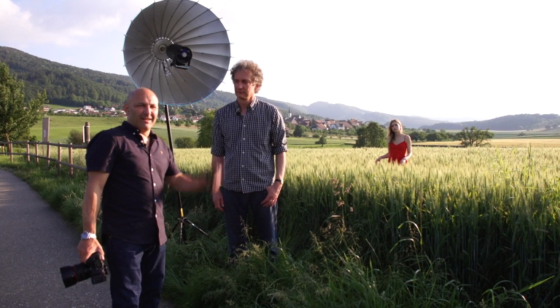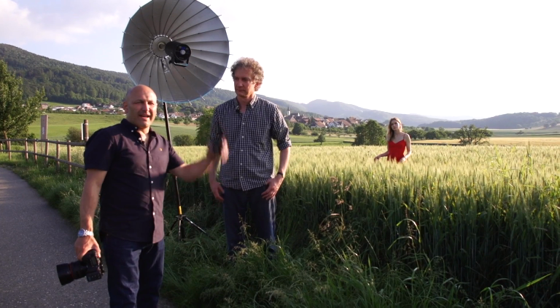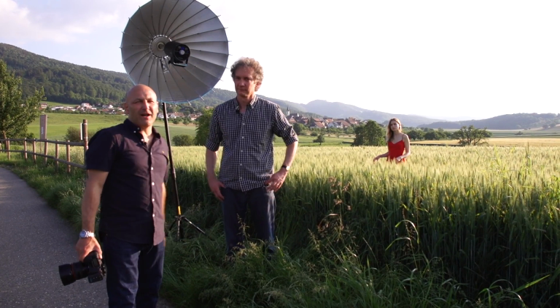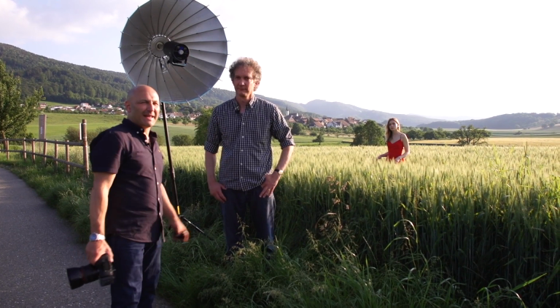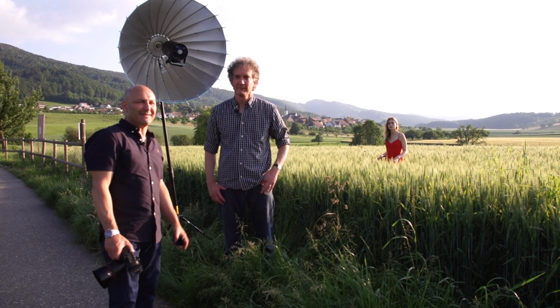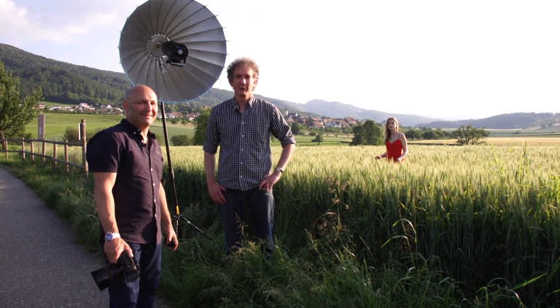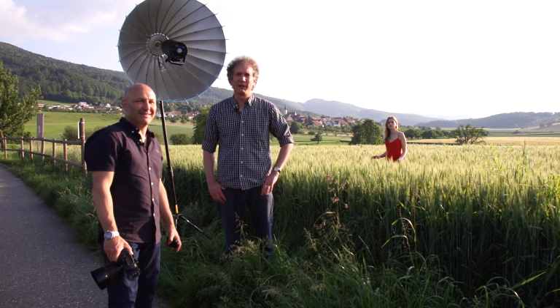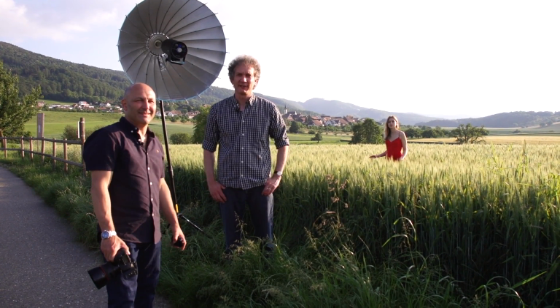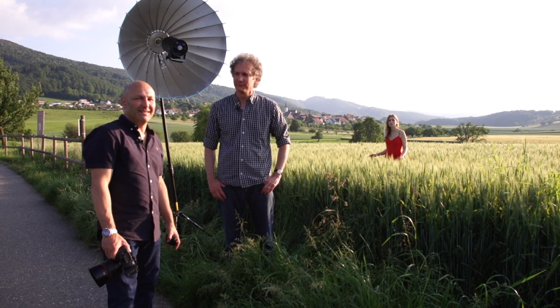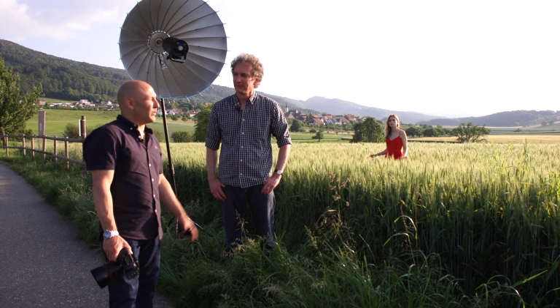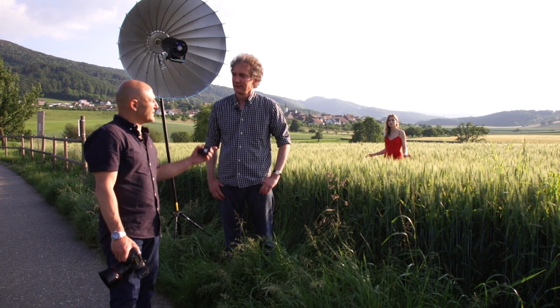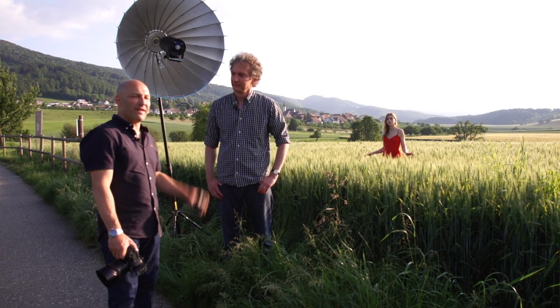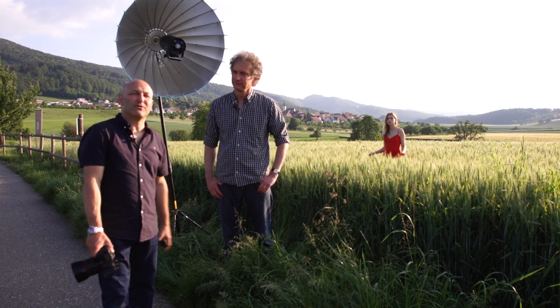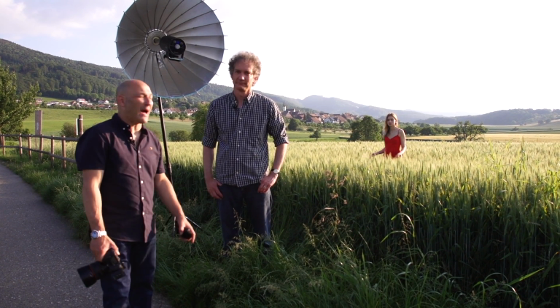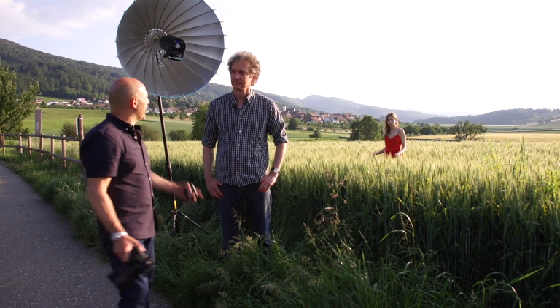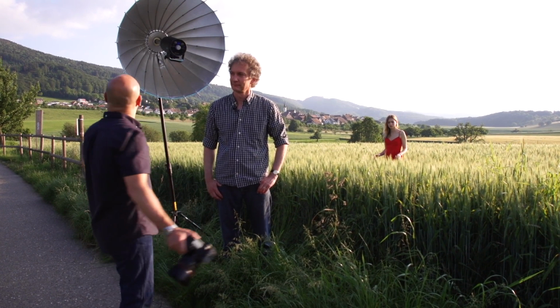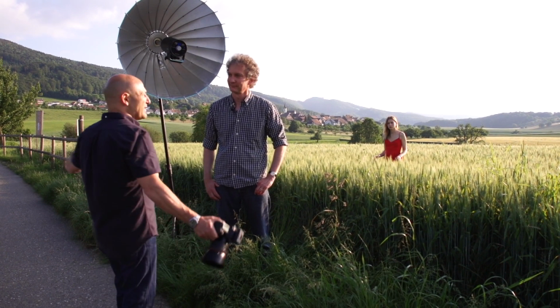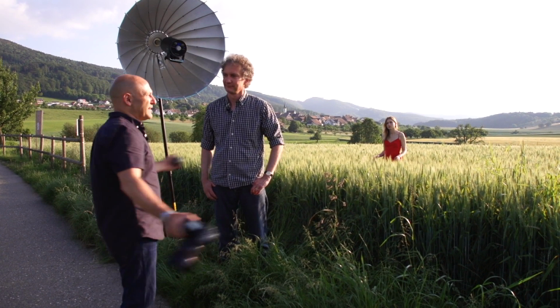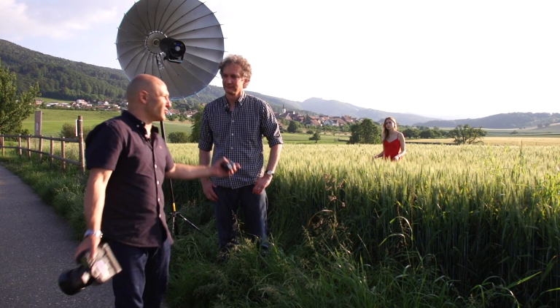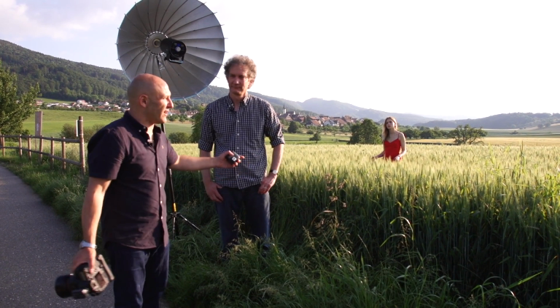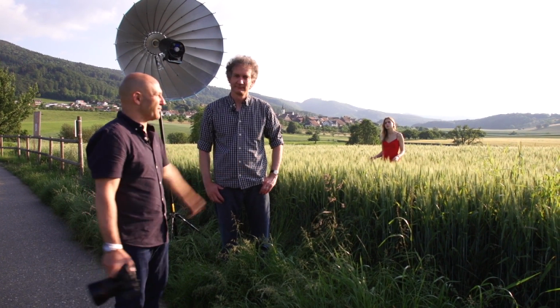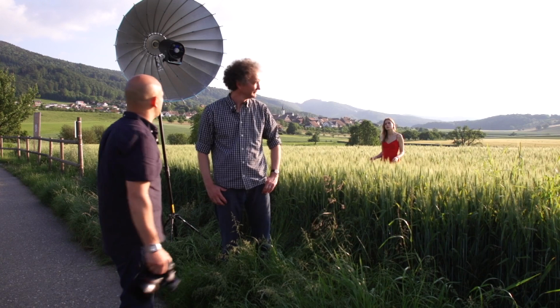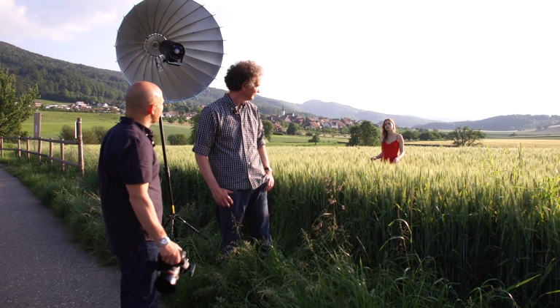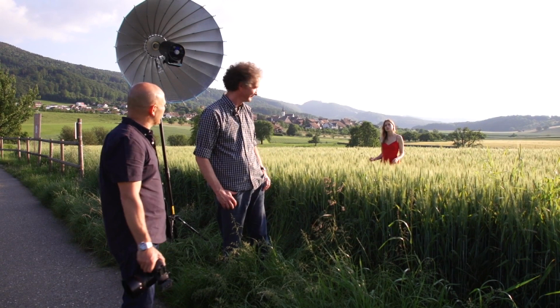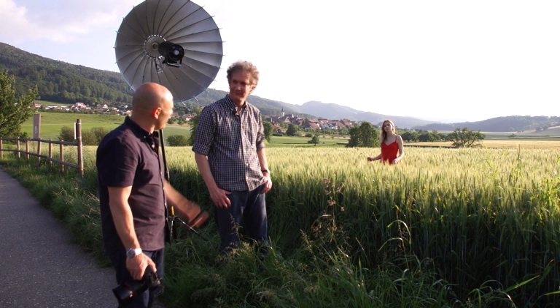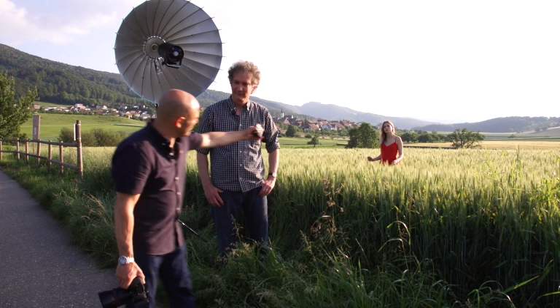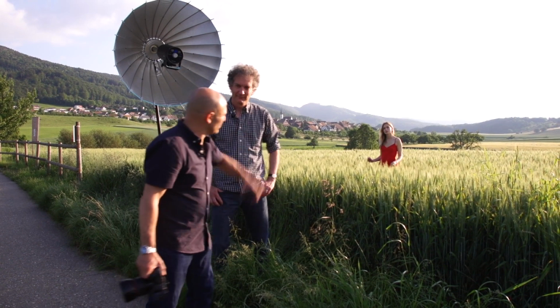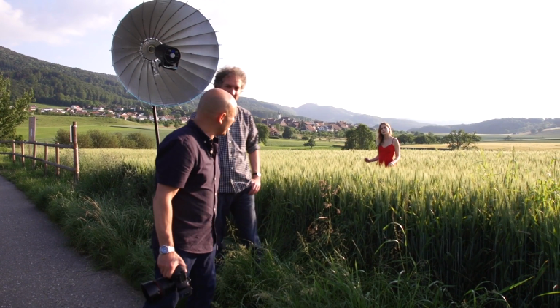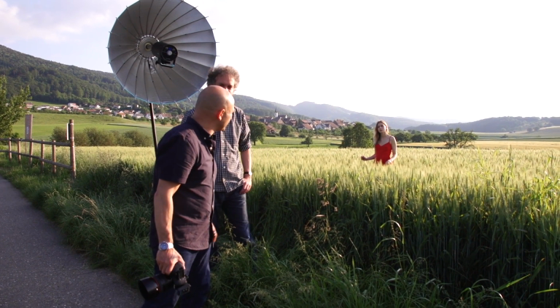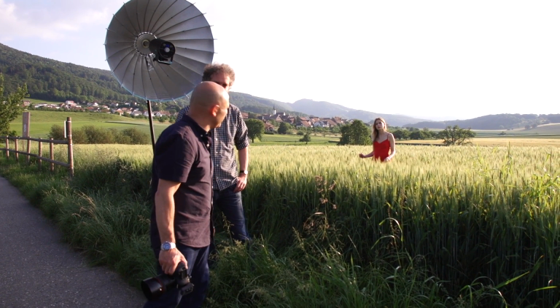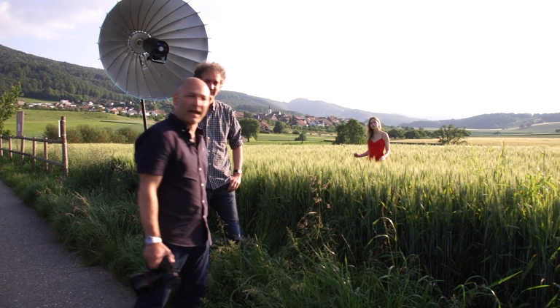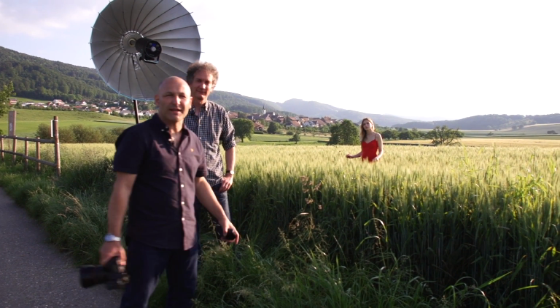Hi, I'm Carl Taylor. Hello everyone, I'm Urs Reichel, and we're here to do another how-to. We are out in the lovely countryside of Switzerland with our lovely model Zoe waiting in the field there for us.